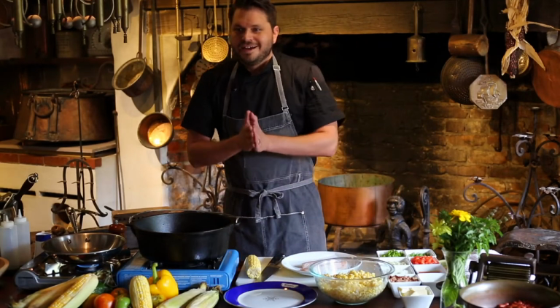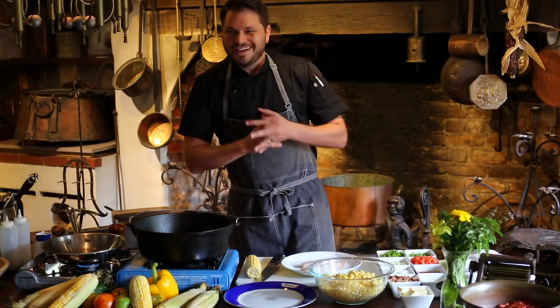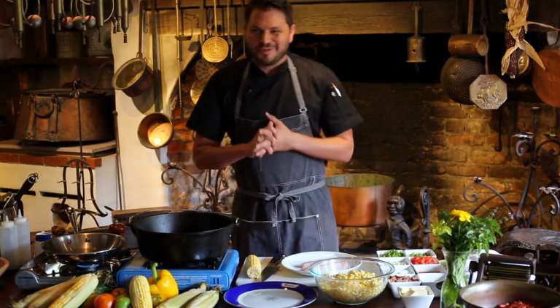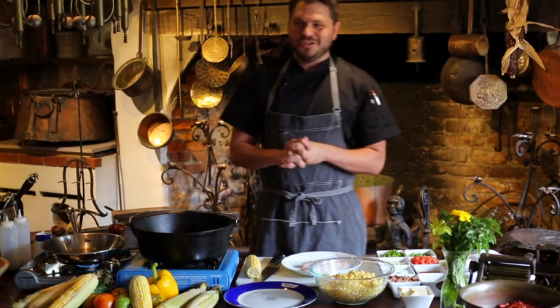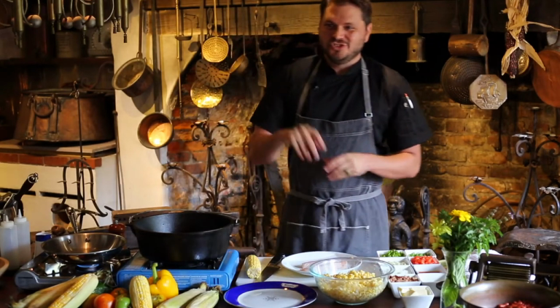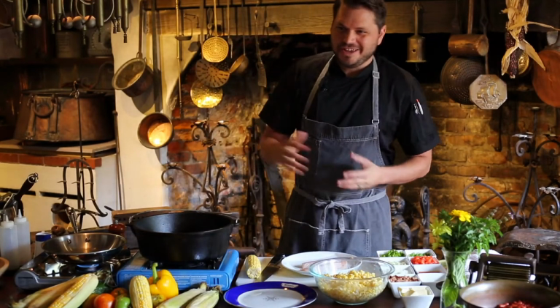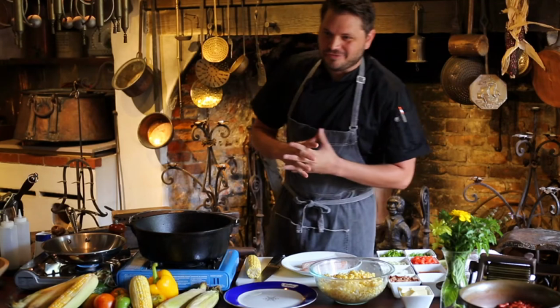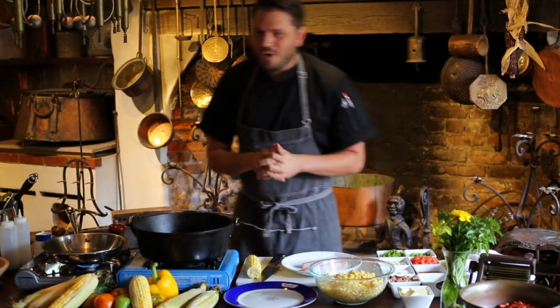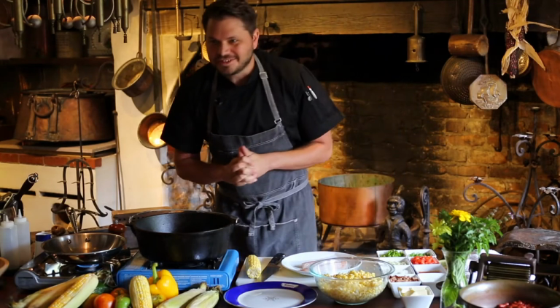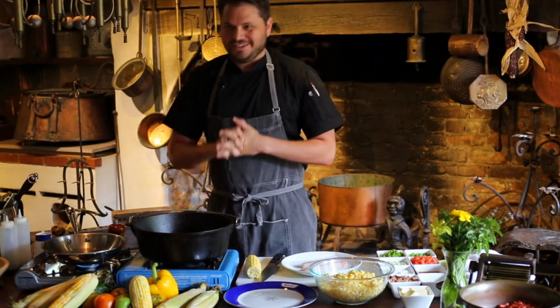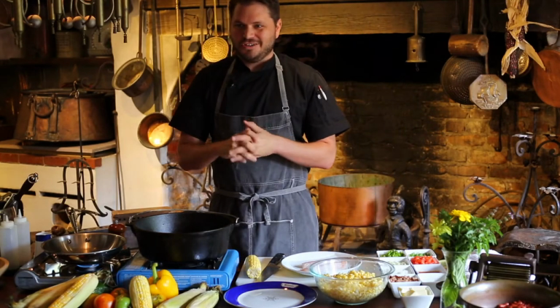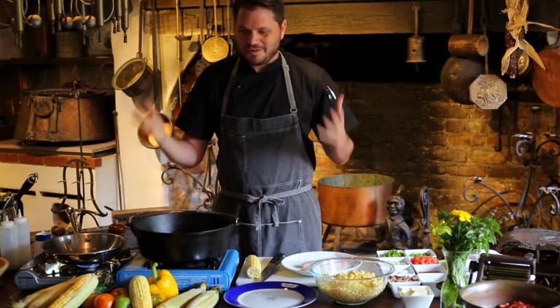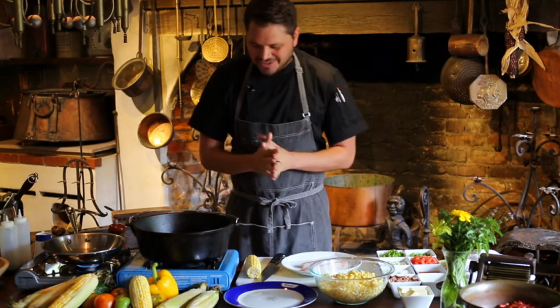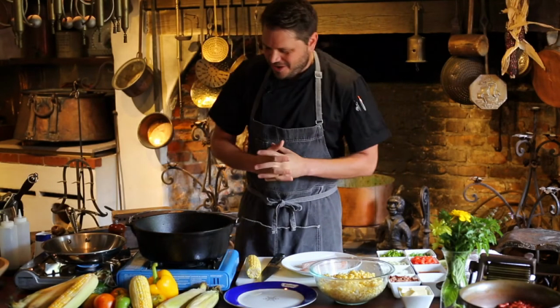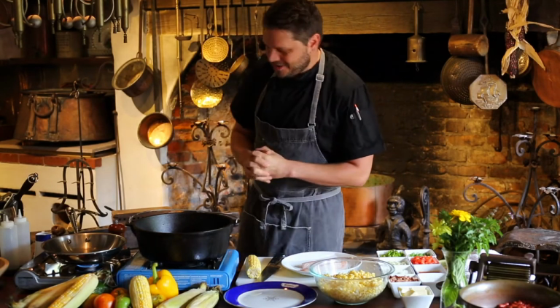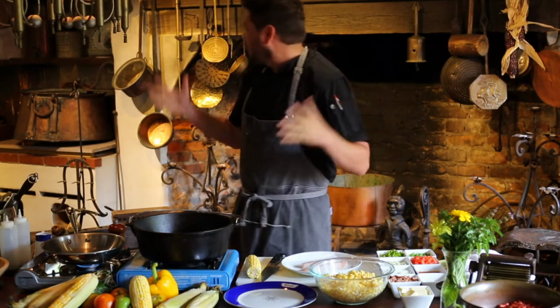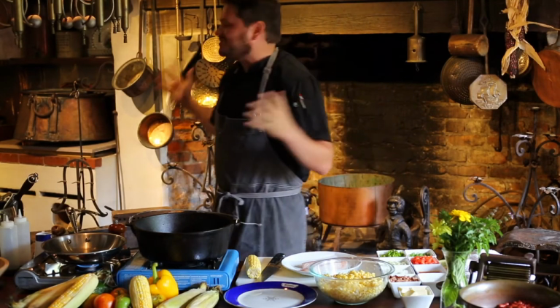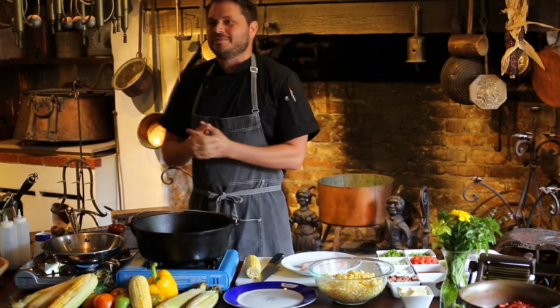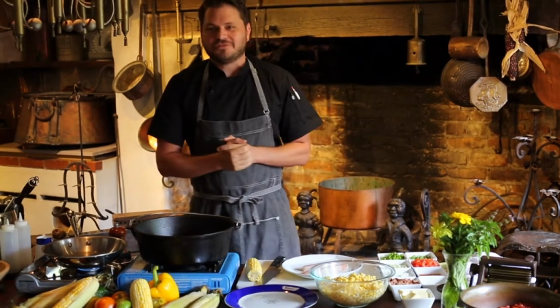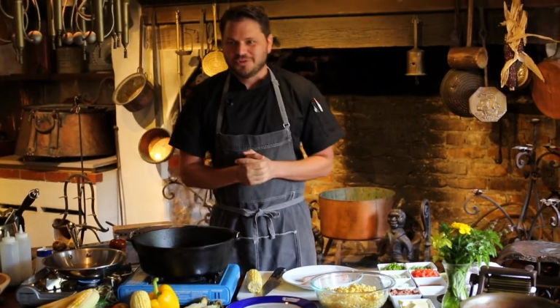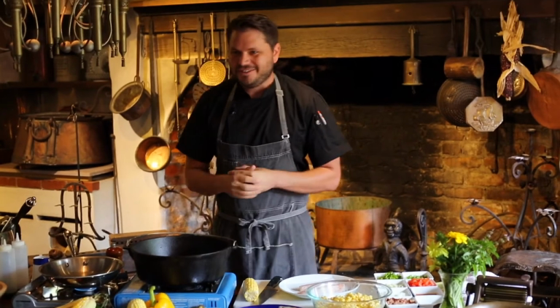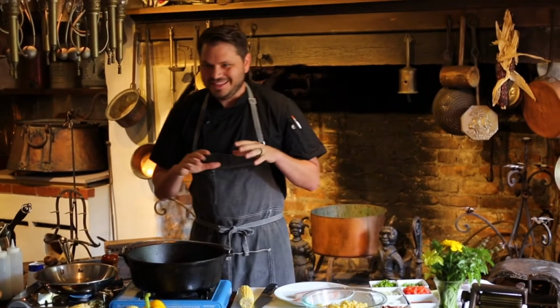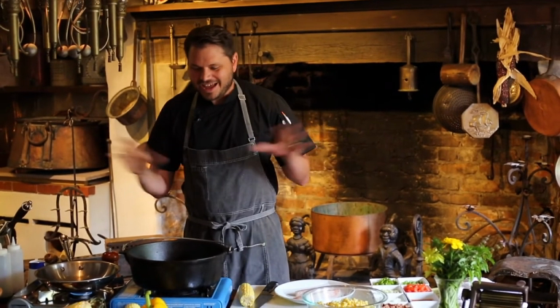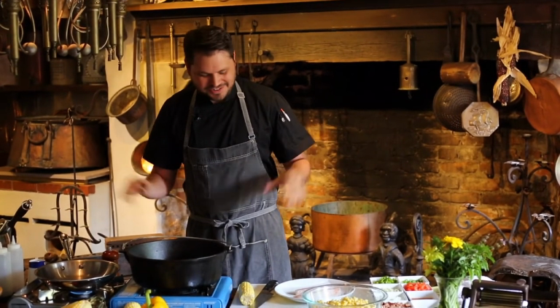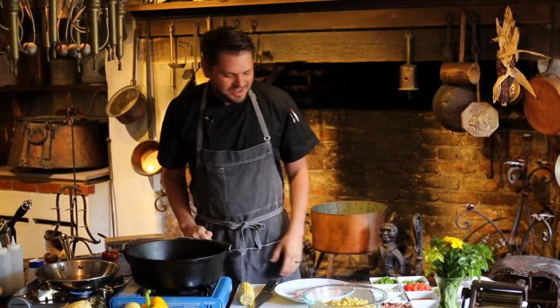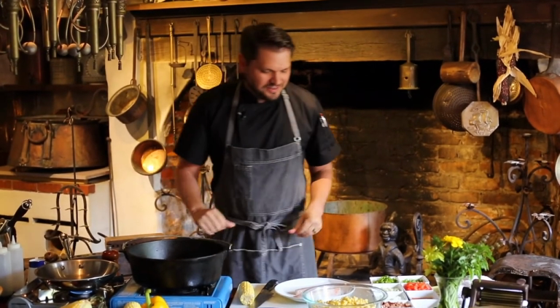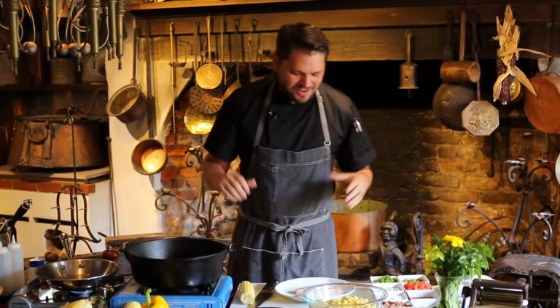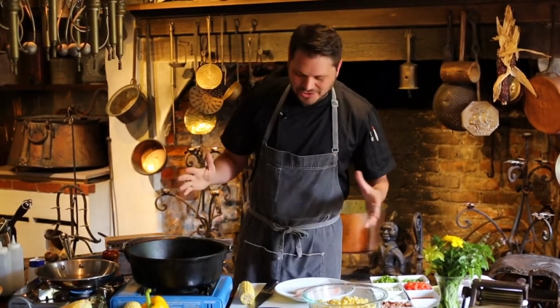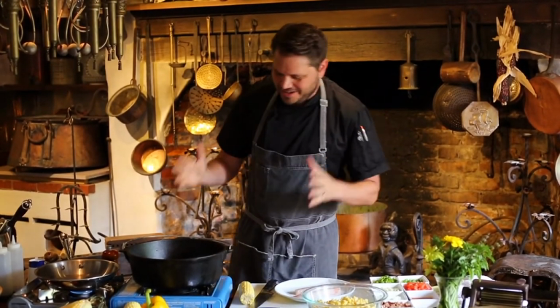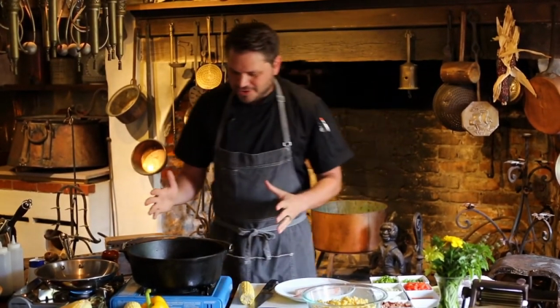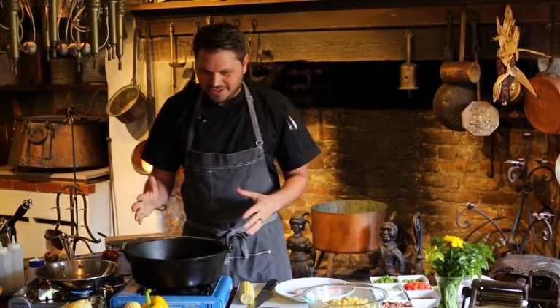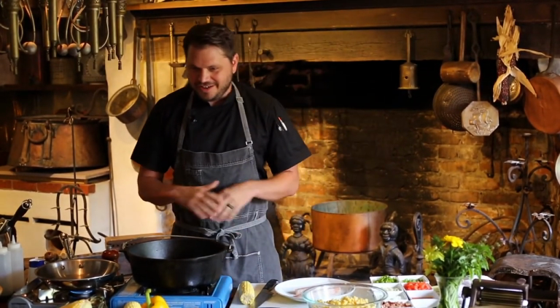Hi, how's everybody doing? Jeremy here from Homer's House Estate and Gardens. Welcome back to our old kitchen, one of my favorite rooms here in the entire estate. Always enjoy getting an opportunity to cook in here.